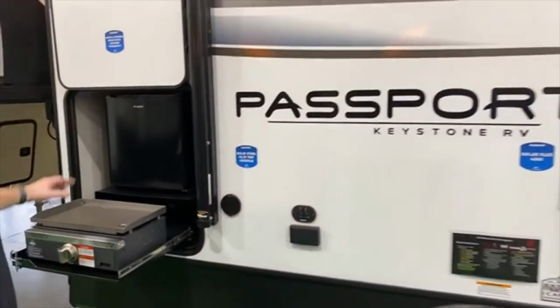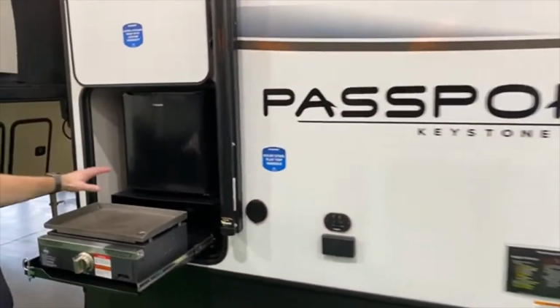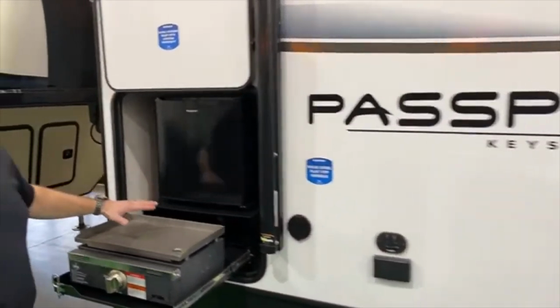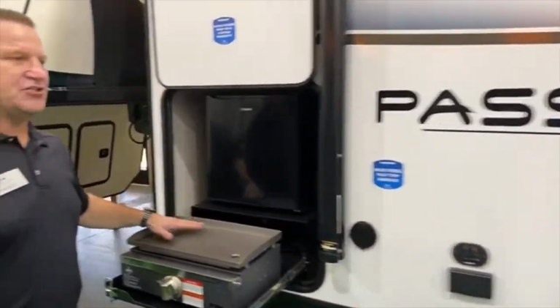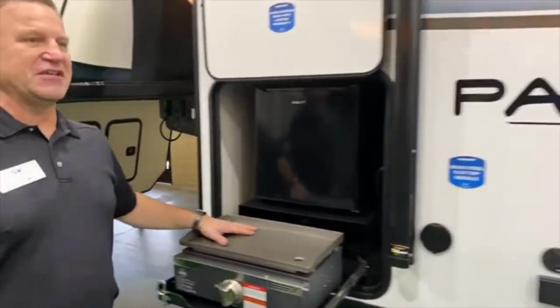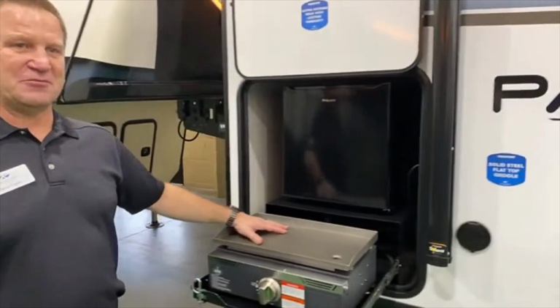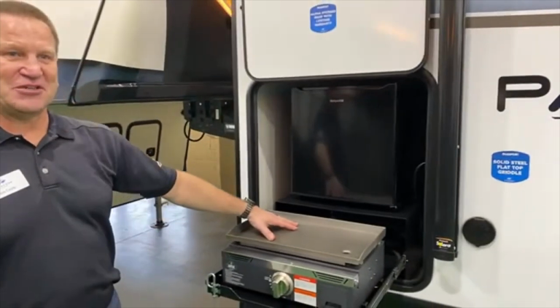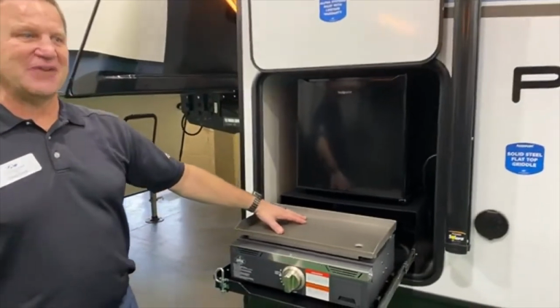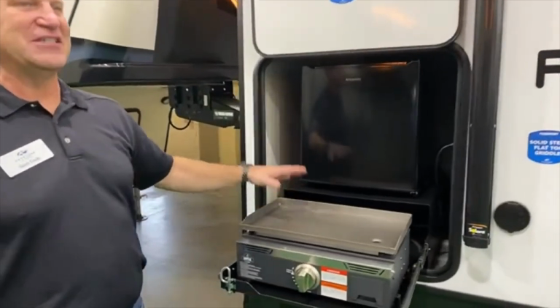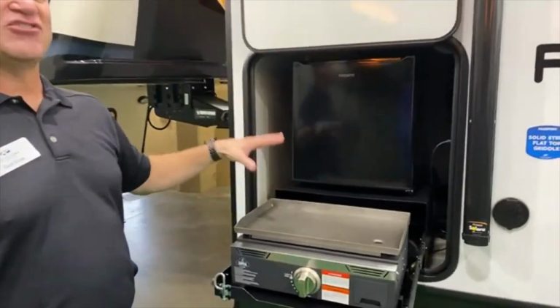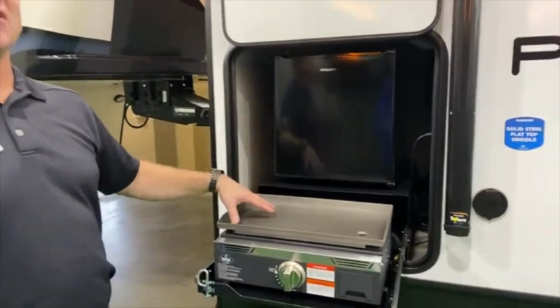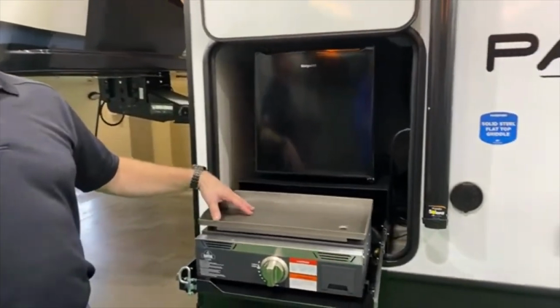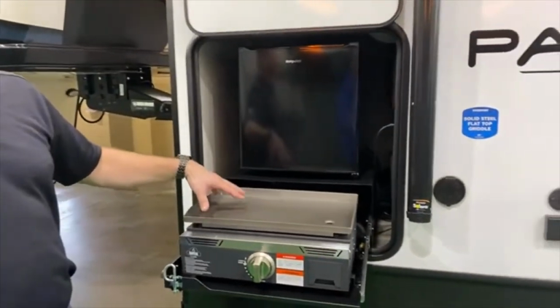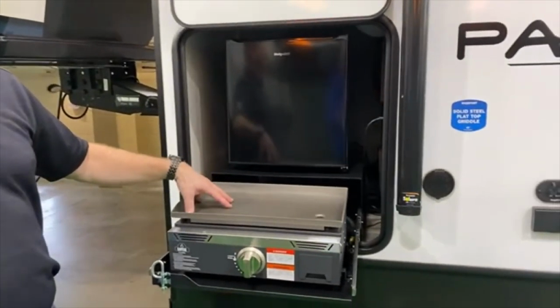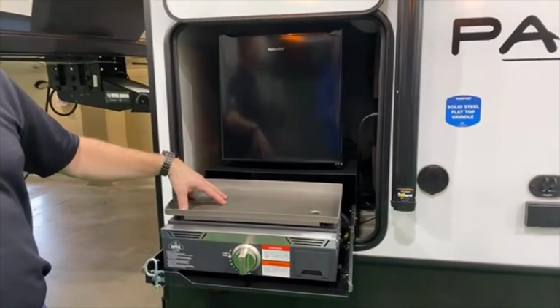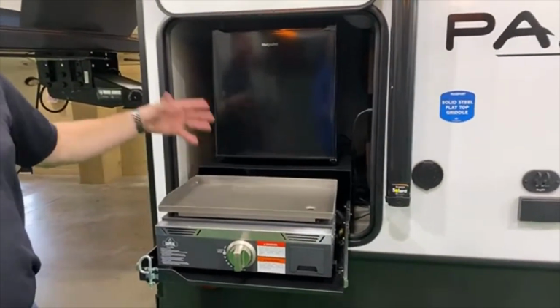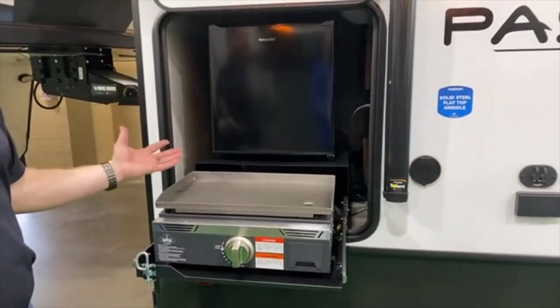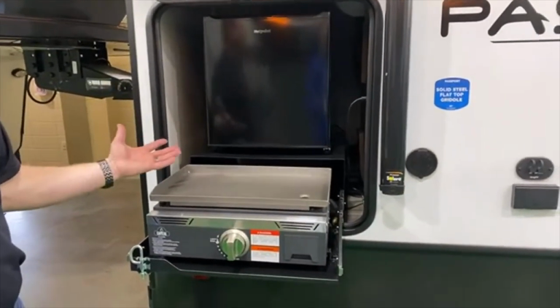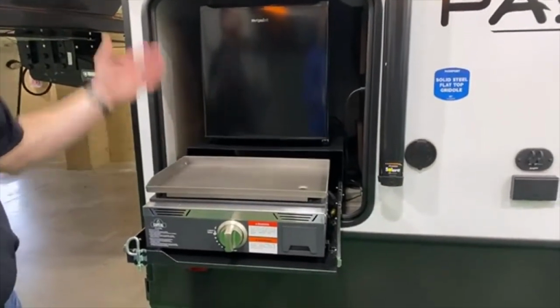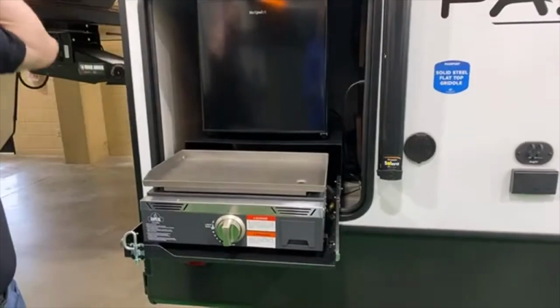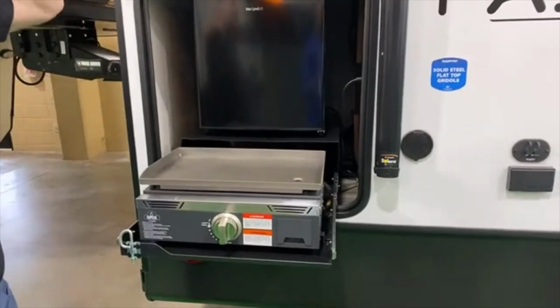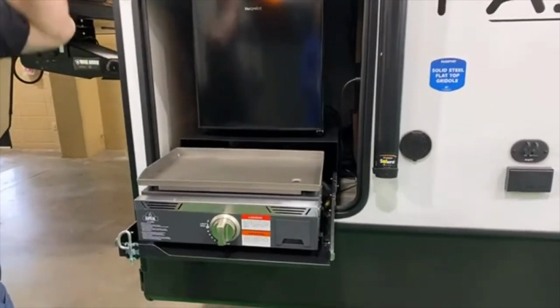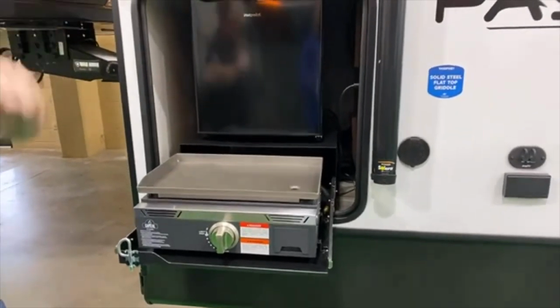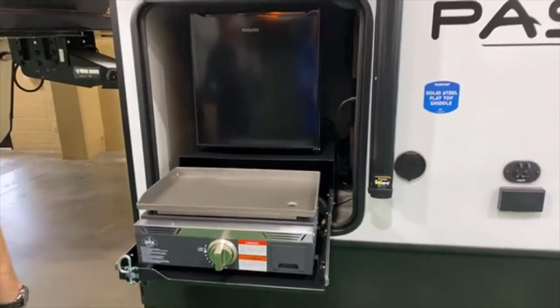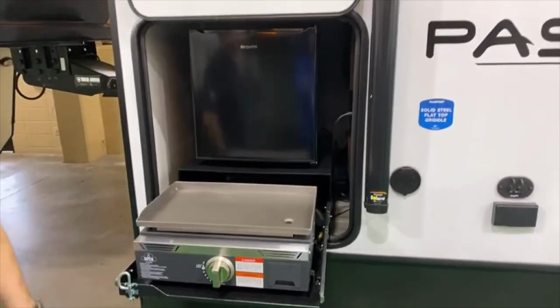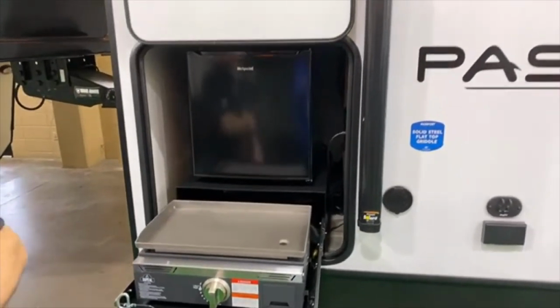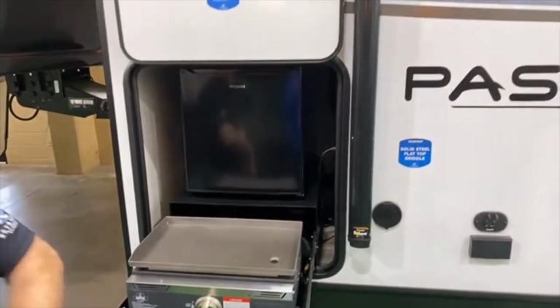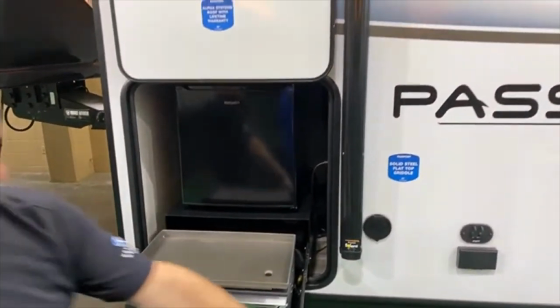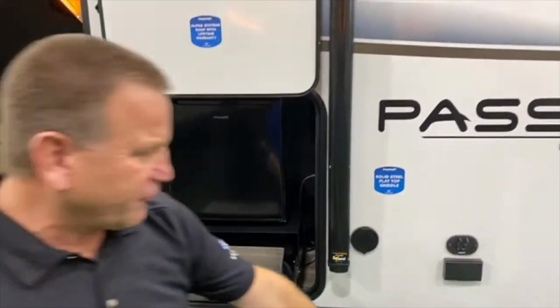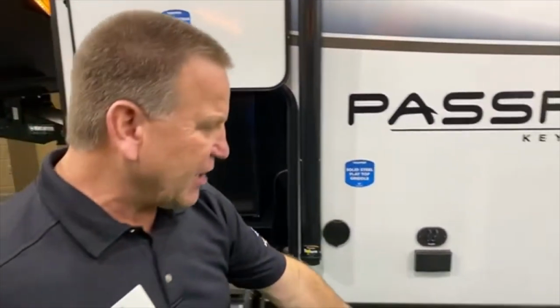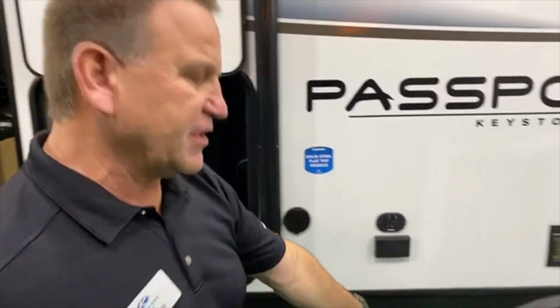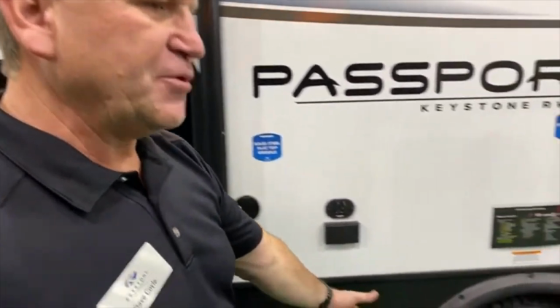One of the things that makes it unique to this particular model, even in such a small unit, is that you still have an outdoor kitchen. And of course, we have the off-road tires that'll help you out.